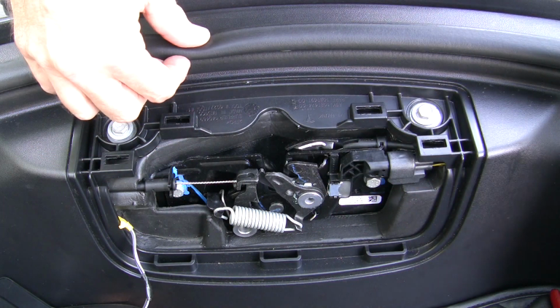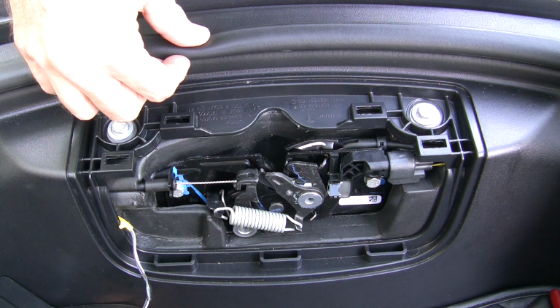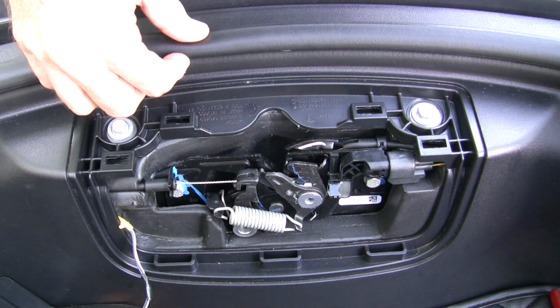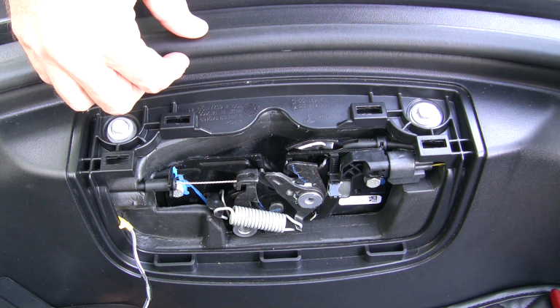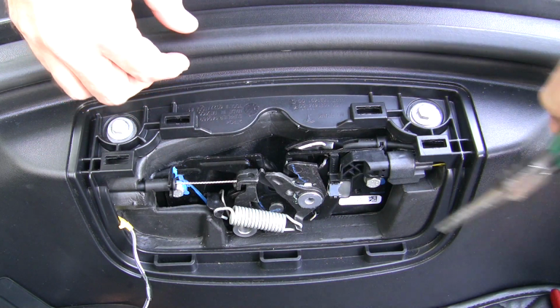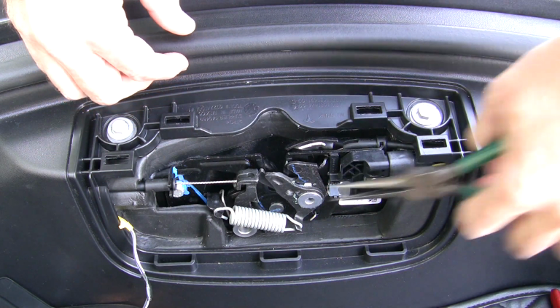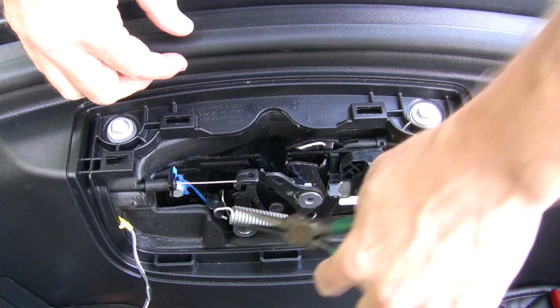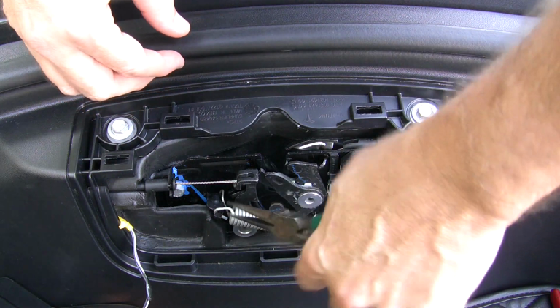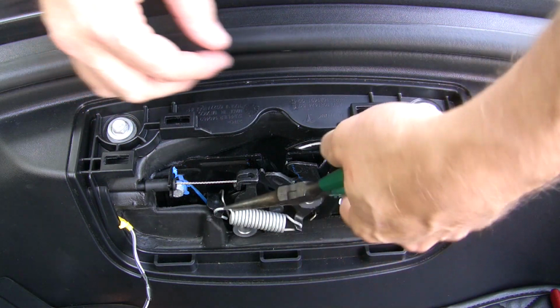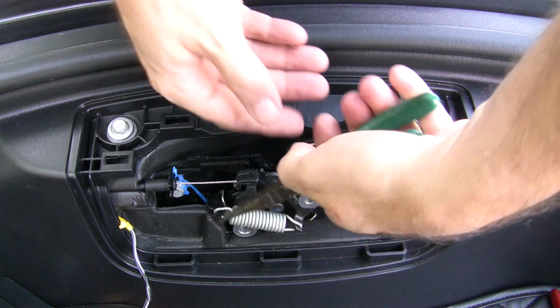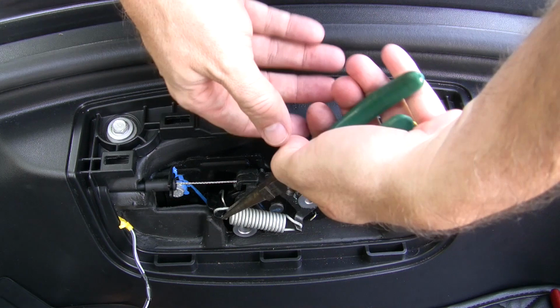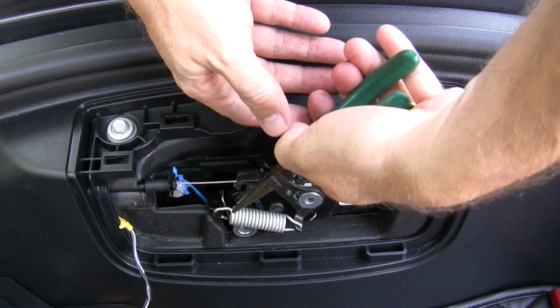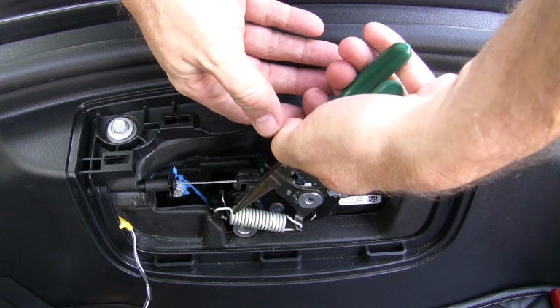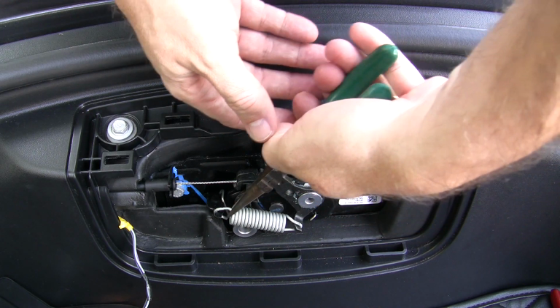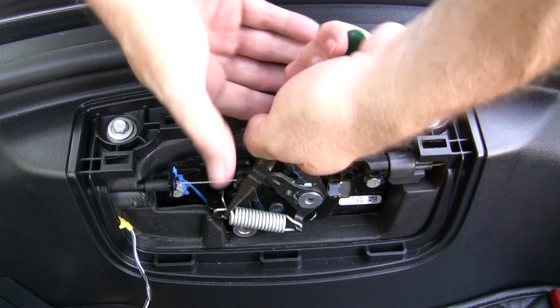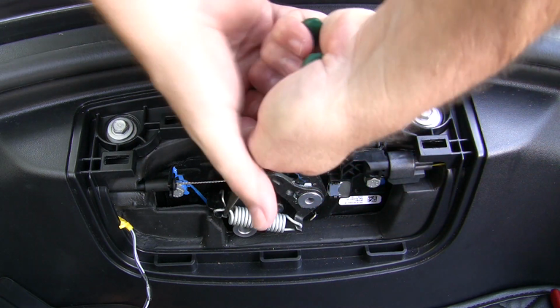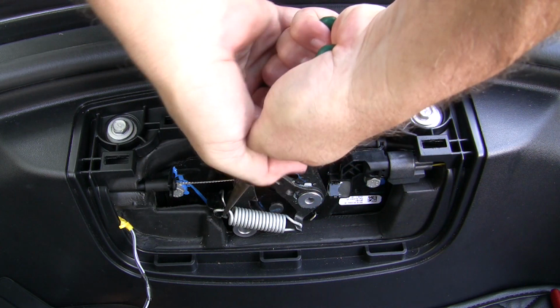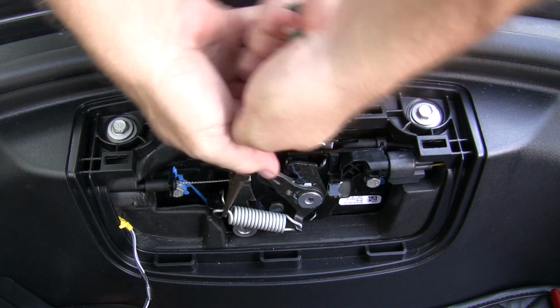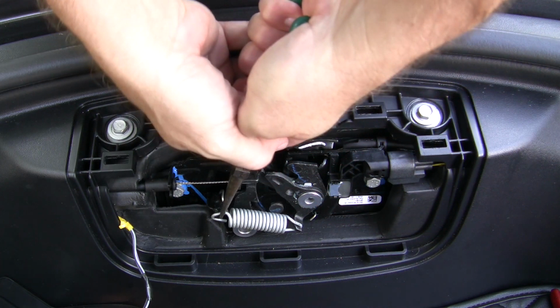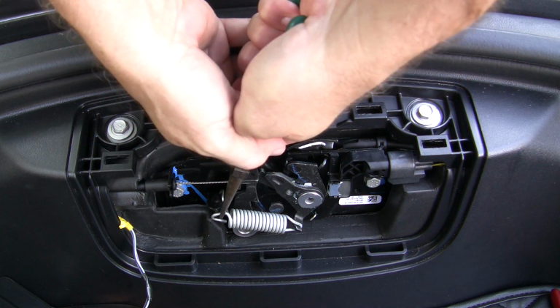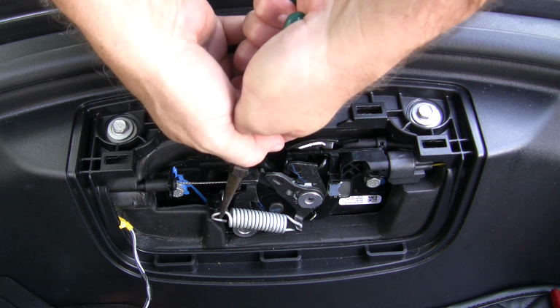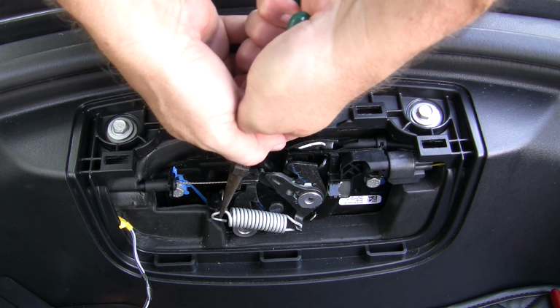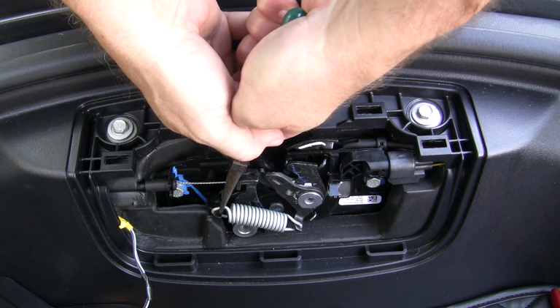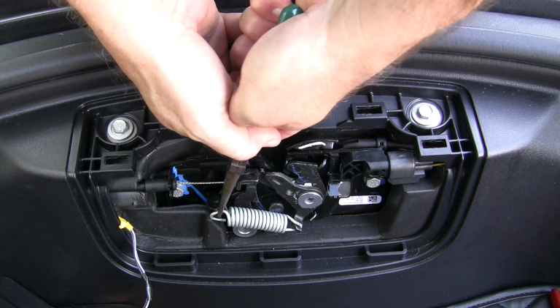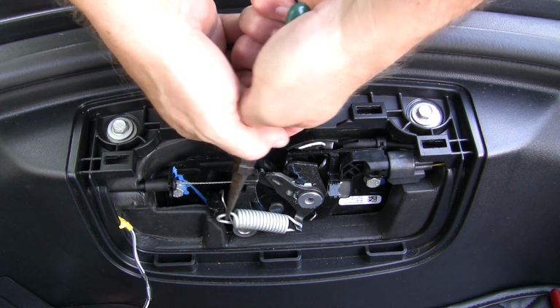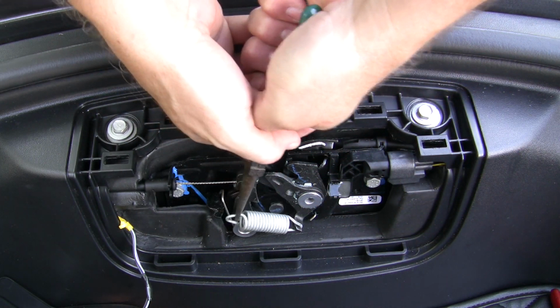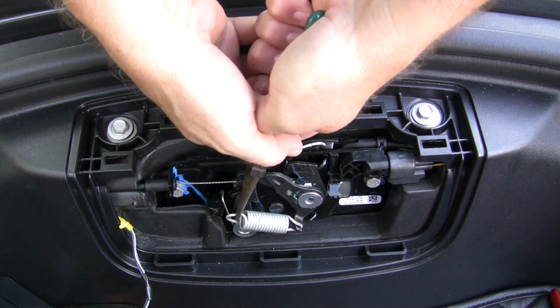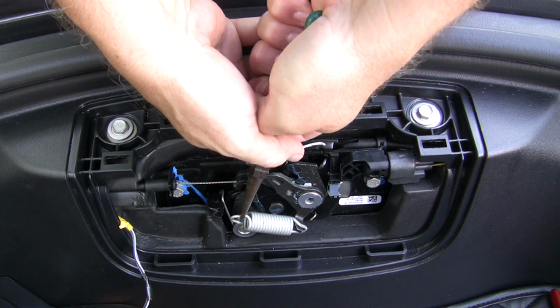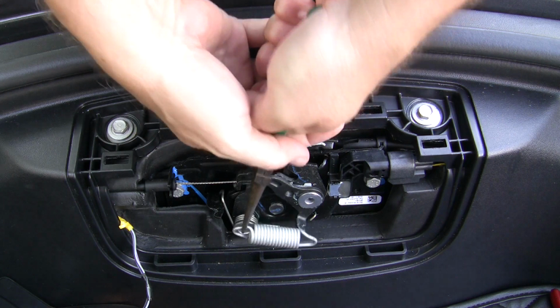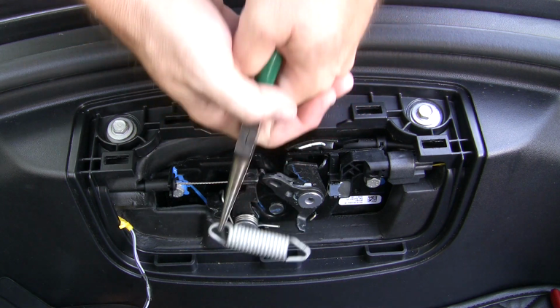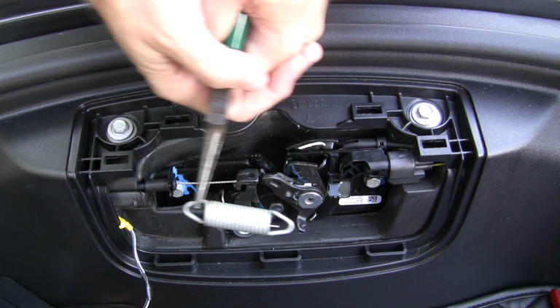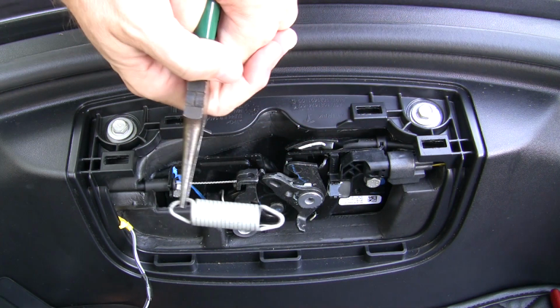Grasp one end of the spring with a pair of needle nose pliers. Slowly stretch the spring a little bit to unhook it from the metal hook. Lift off and remove the spring.